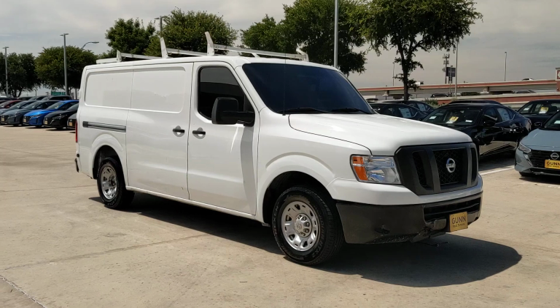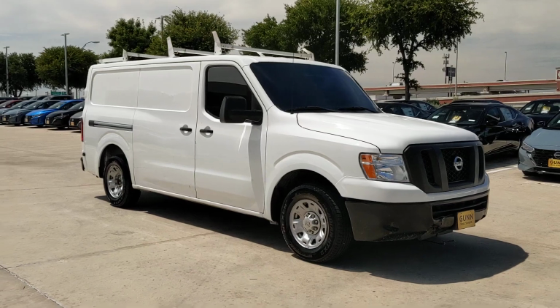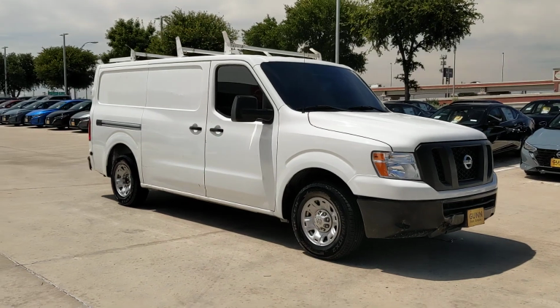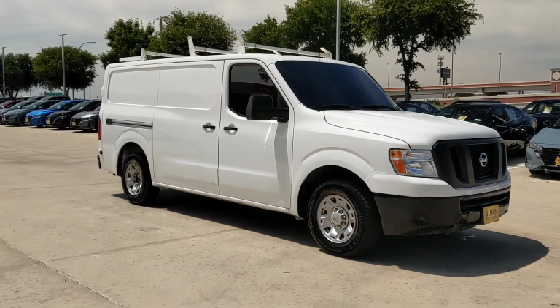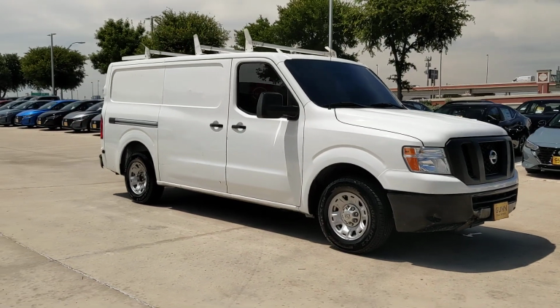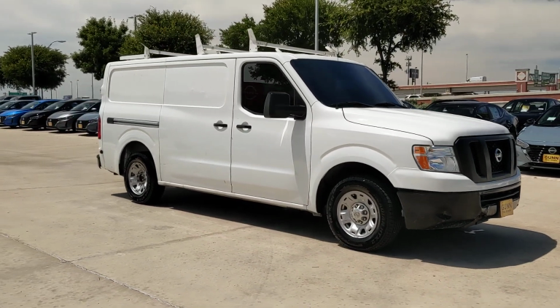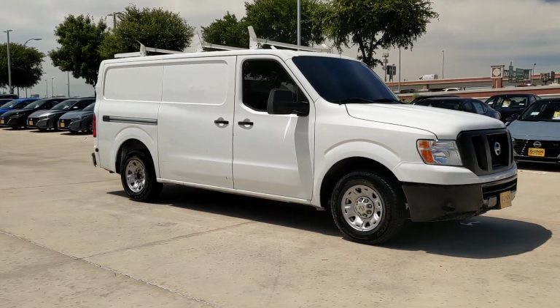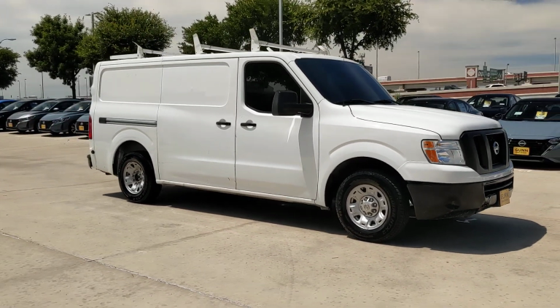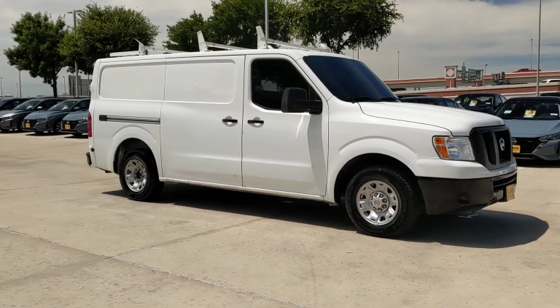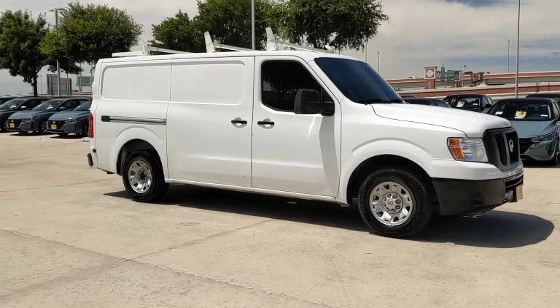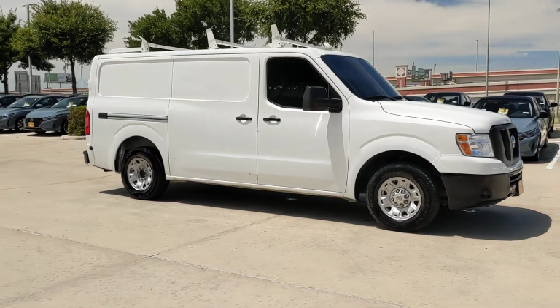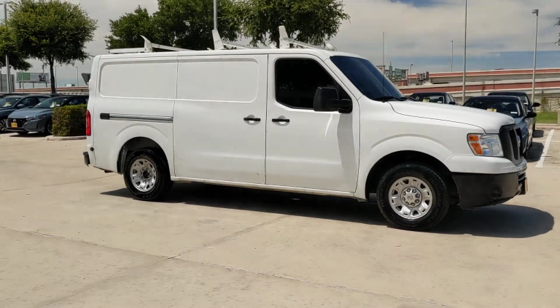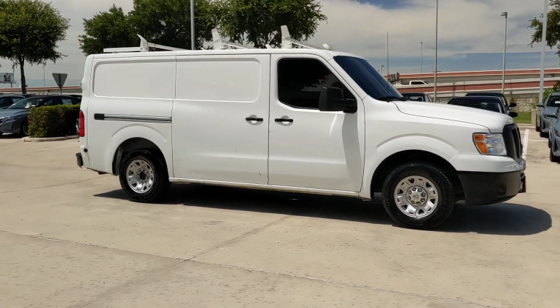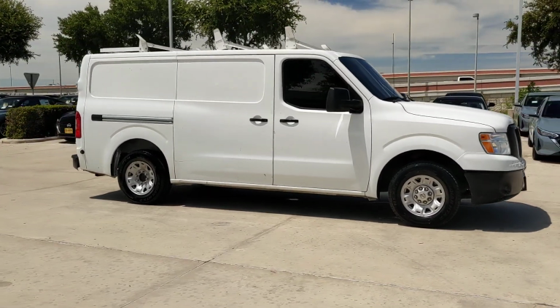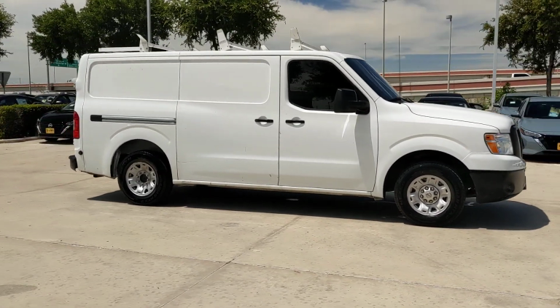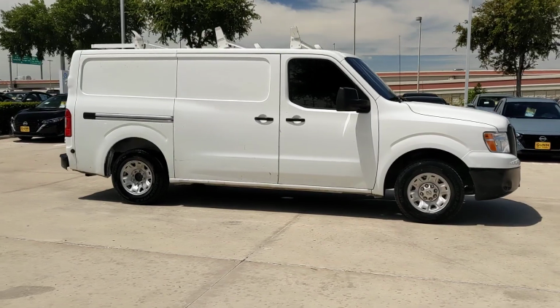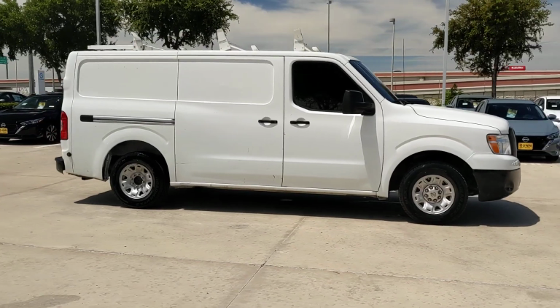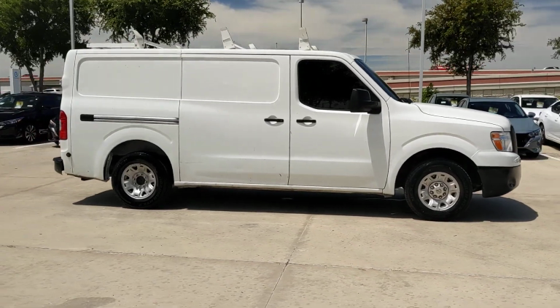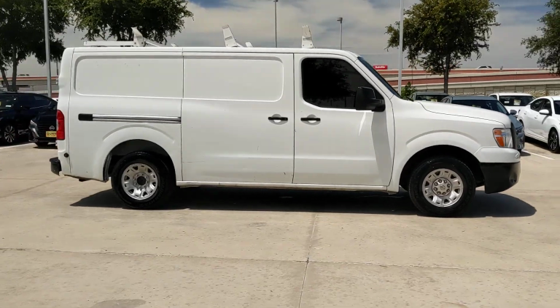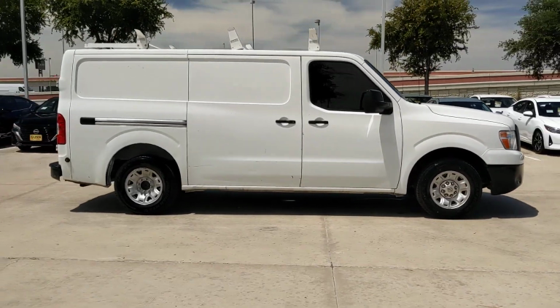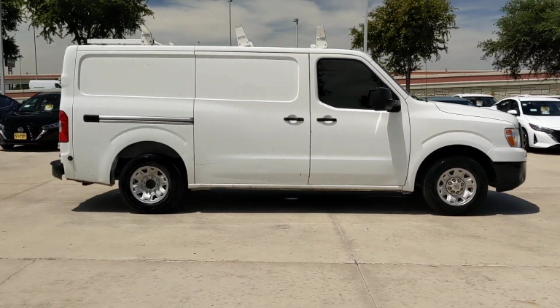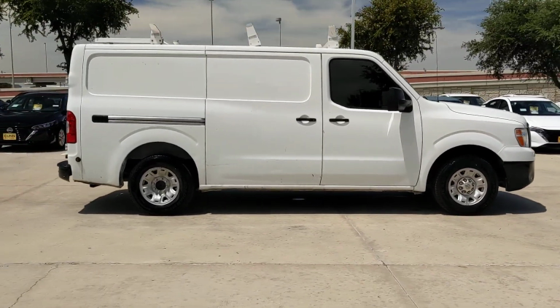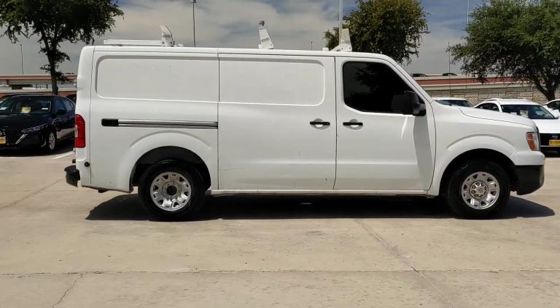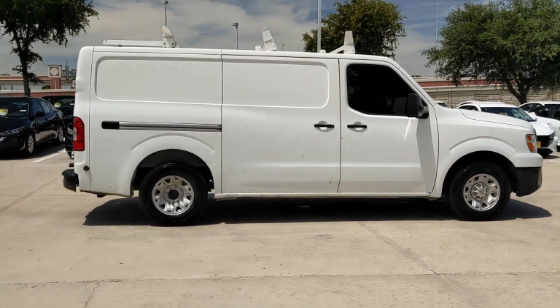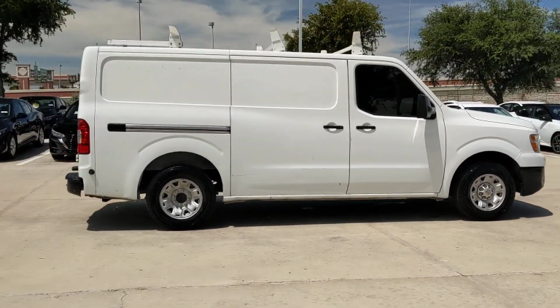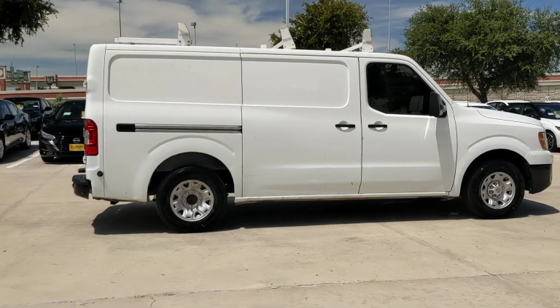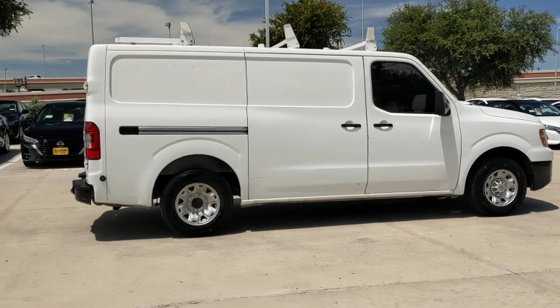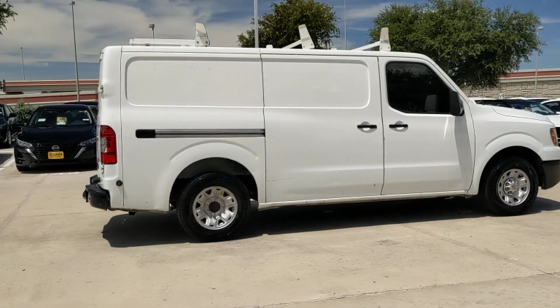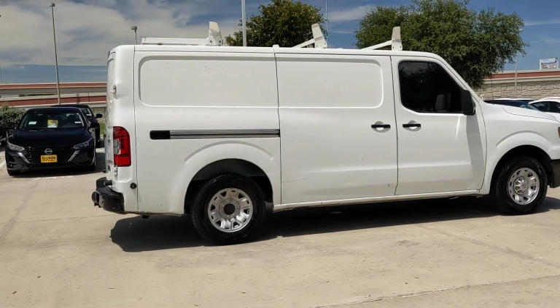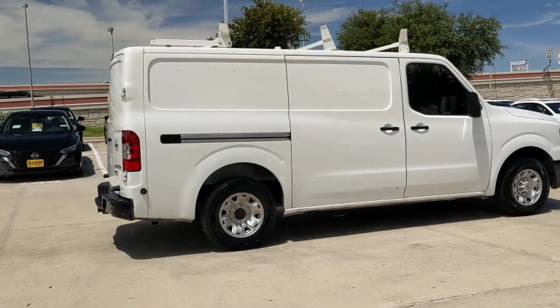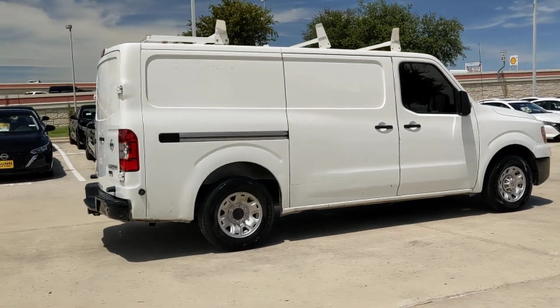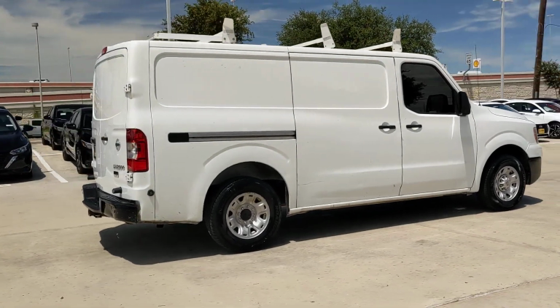Get into a car with value. 2016 Nissan NV. With less than 200,000 miles on the odometer, this vehicle stands out from the rest.